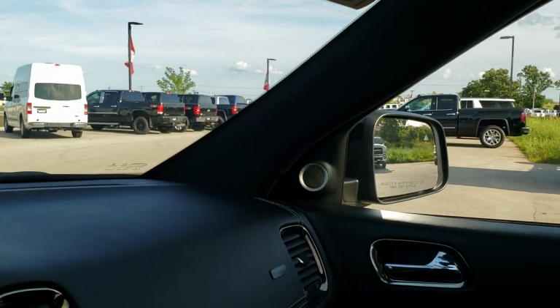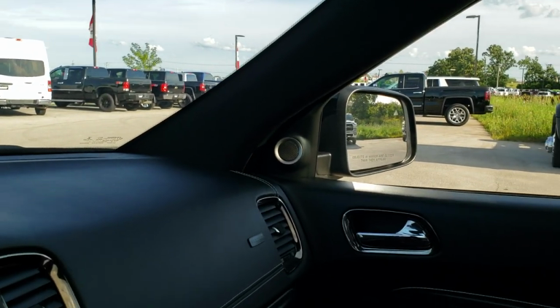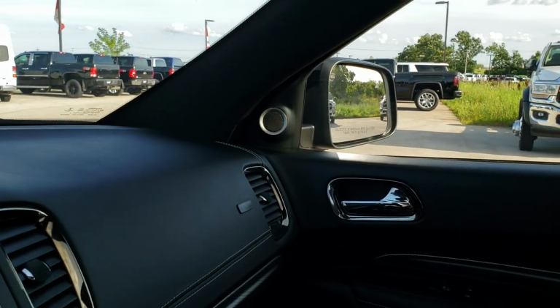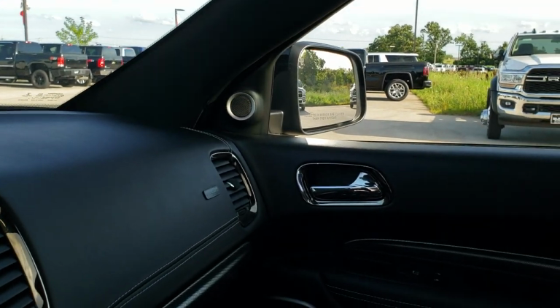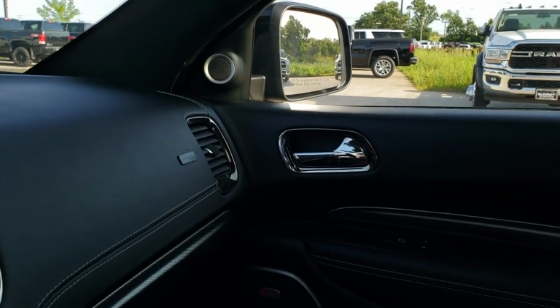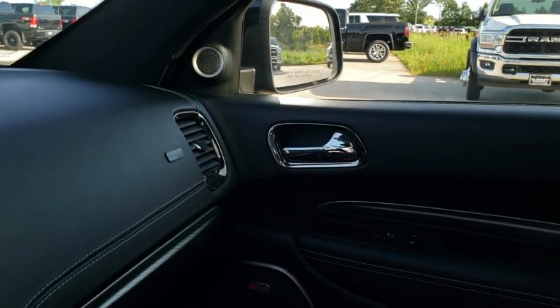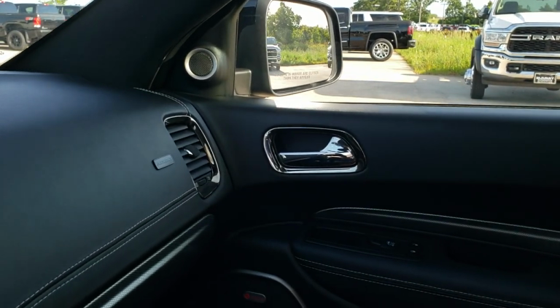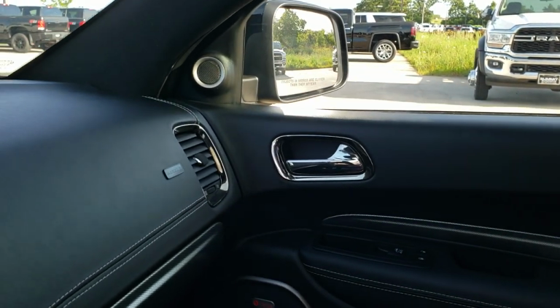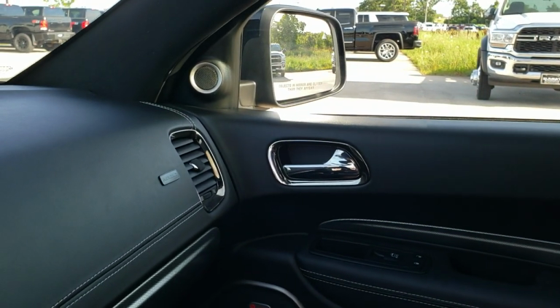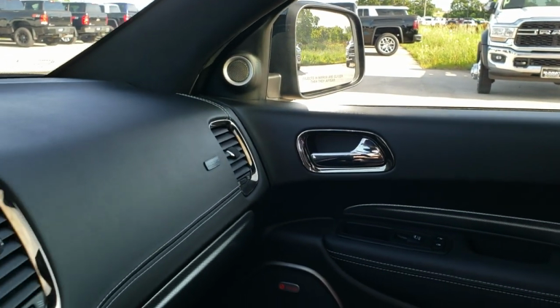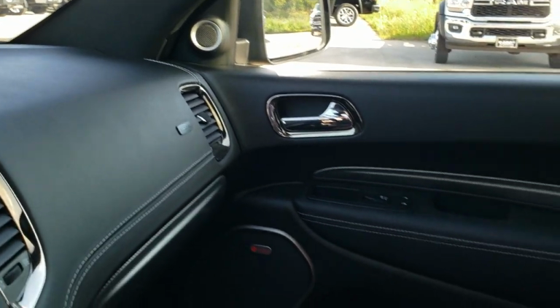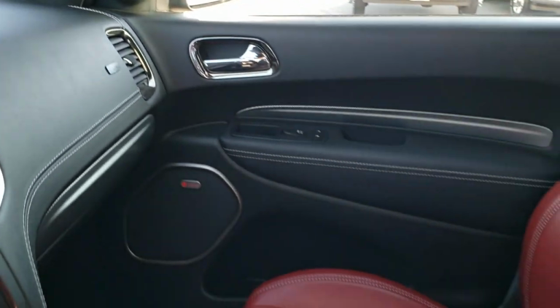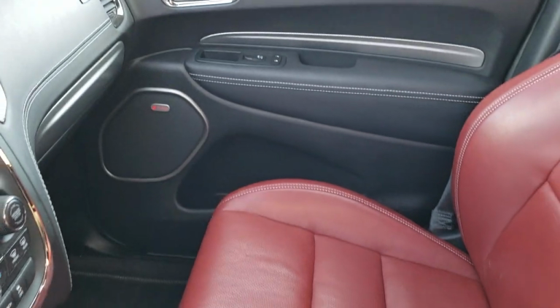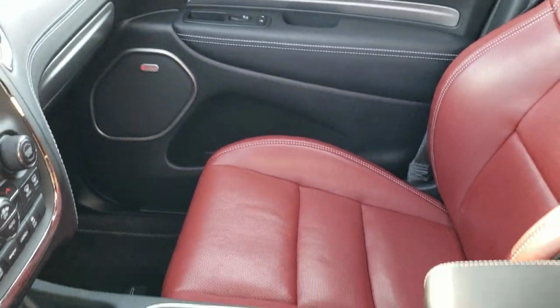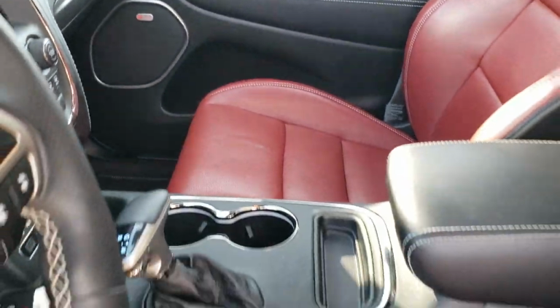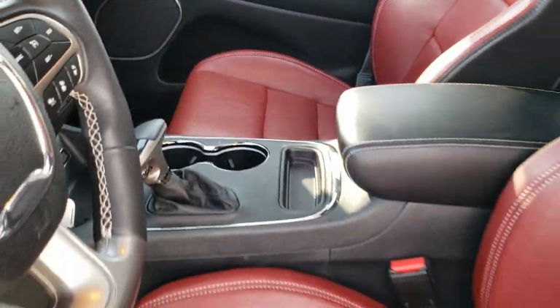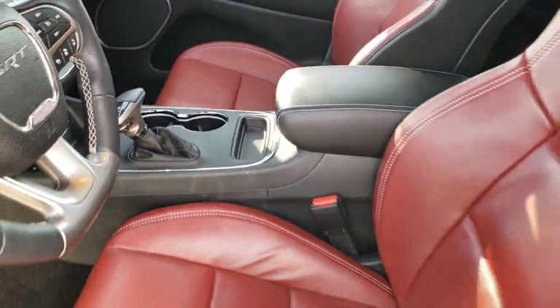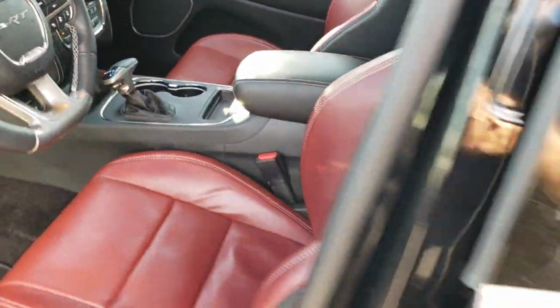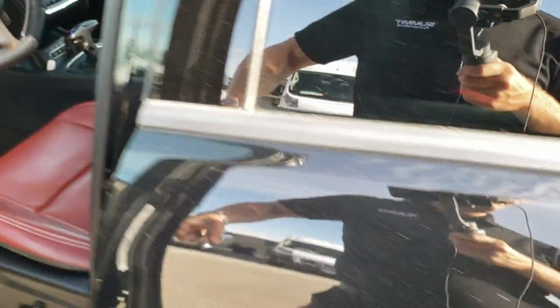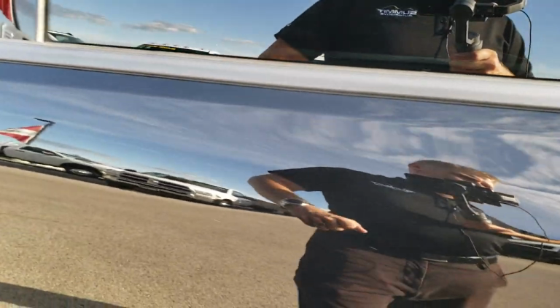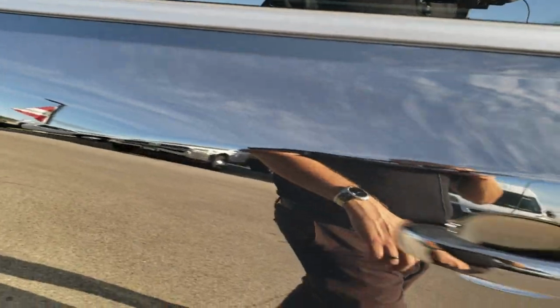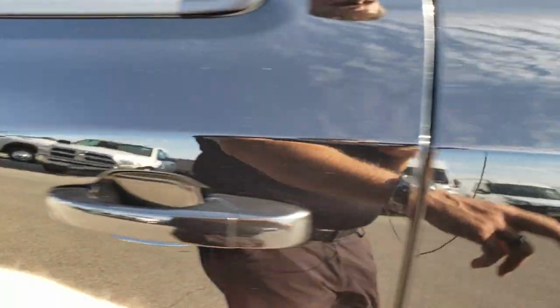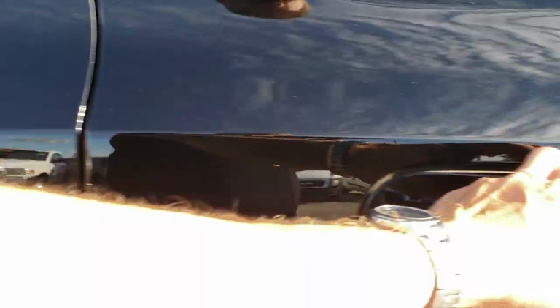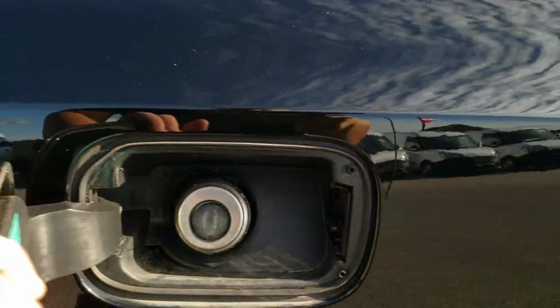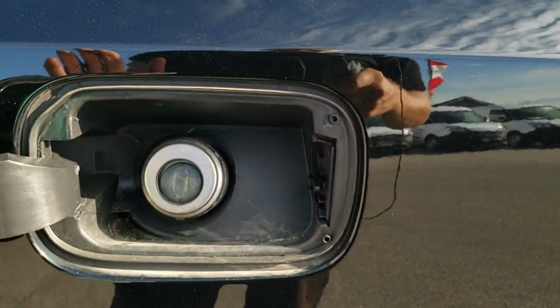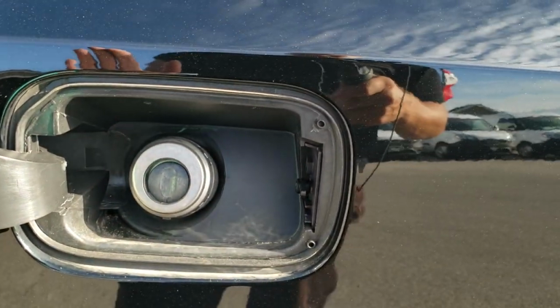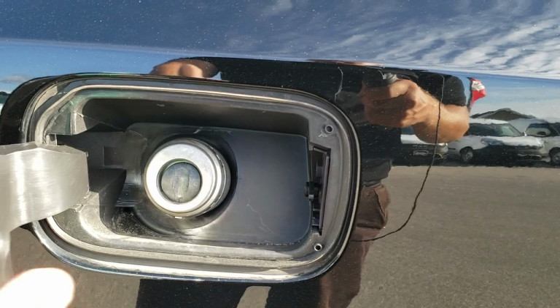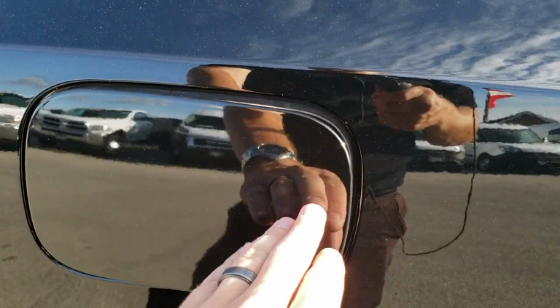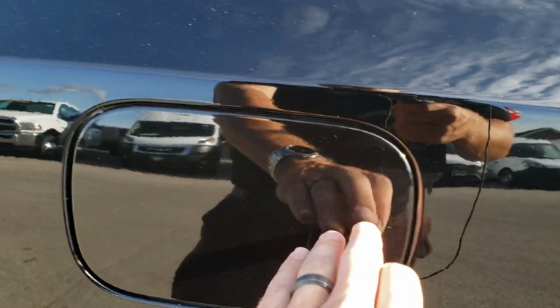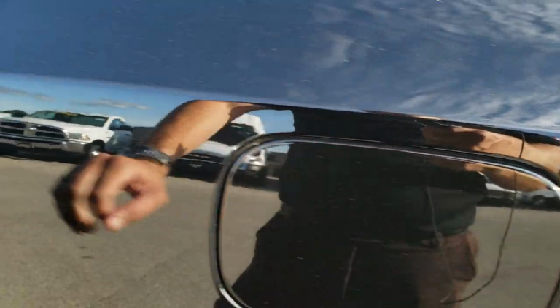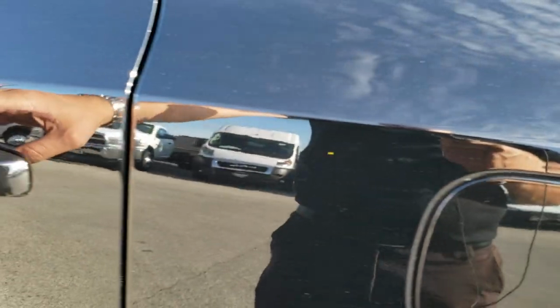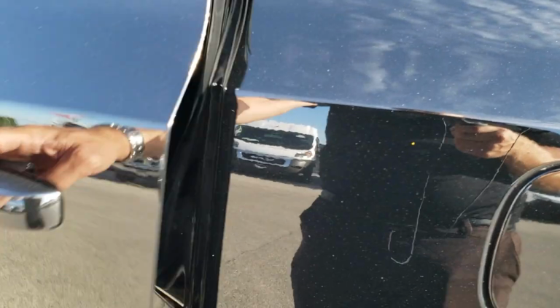We'll take a quick look at the back seats and then check out under the hood. Also want to point out that it does have the capless fuel fill — kind of a neat feature.